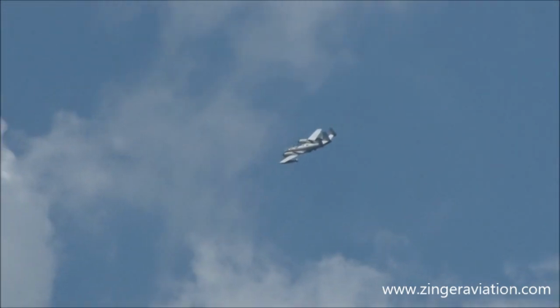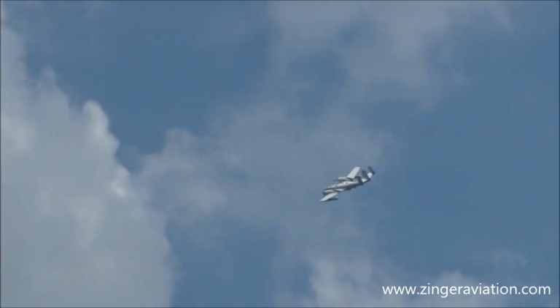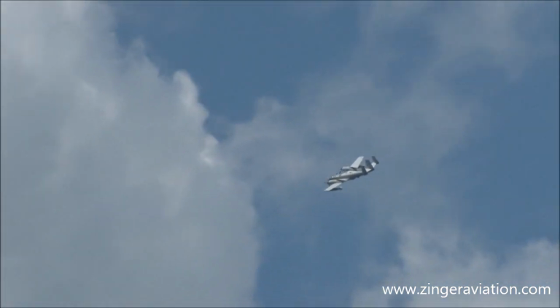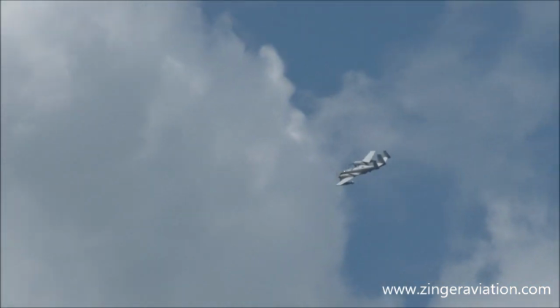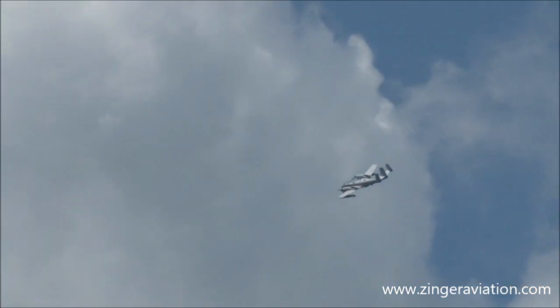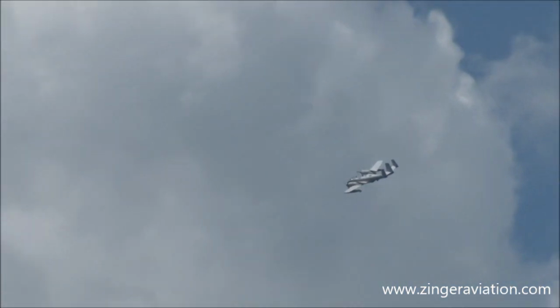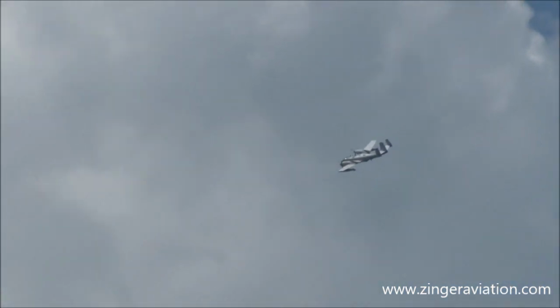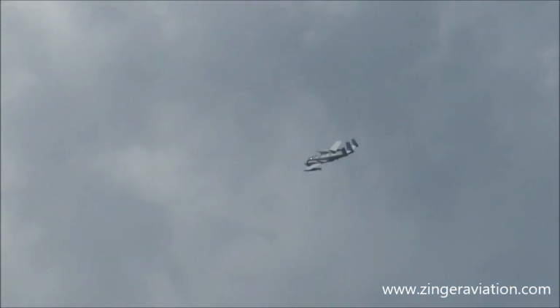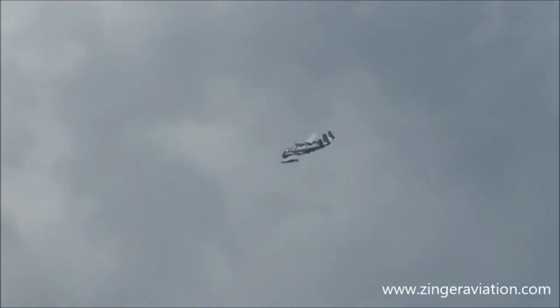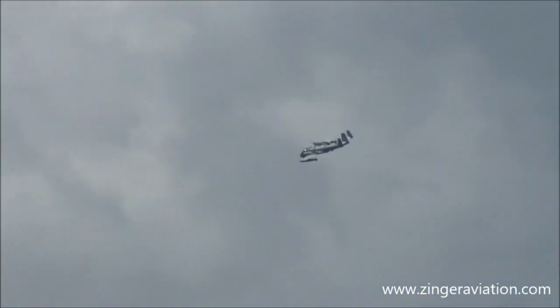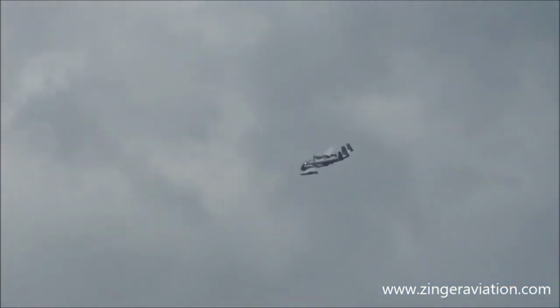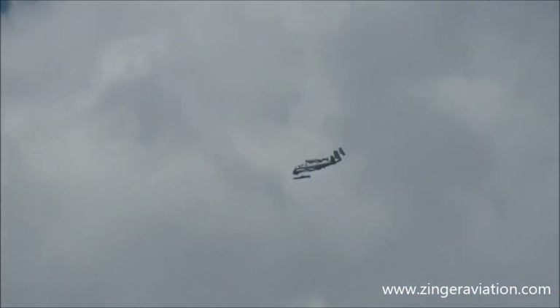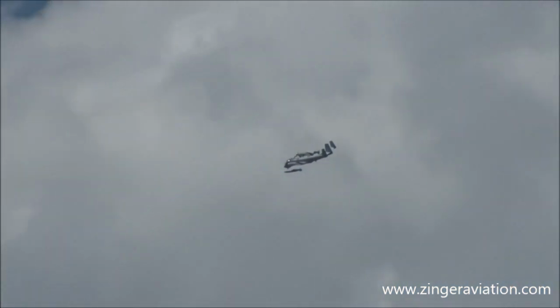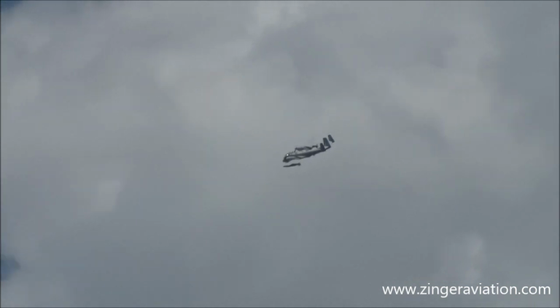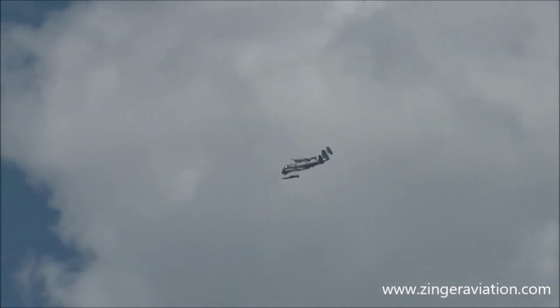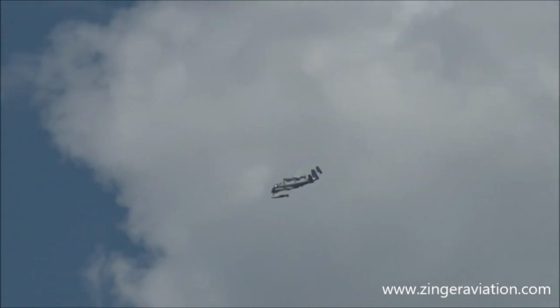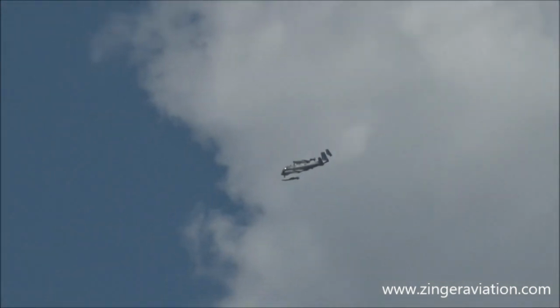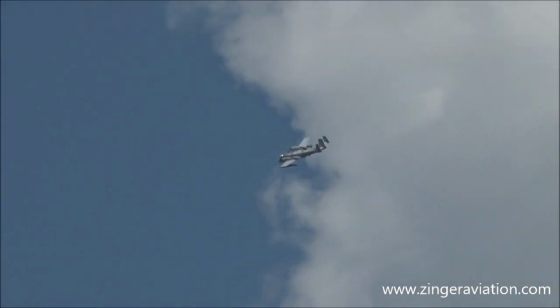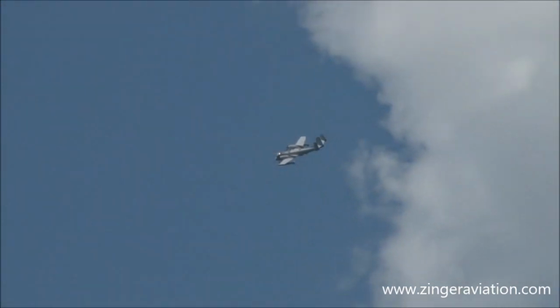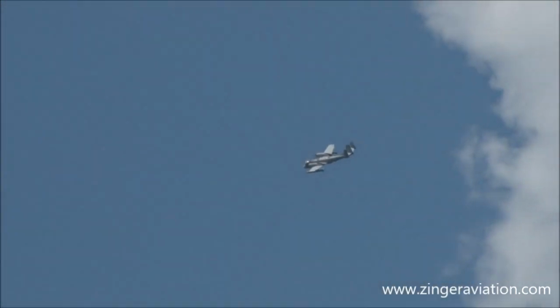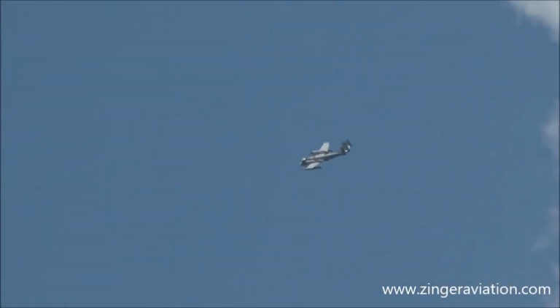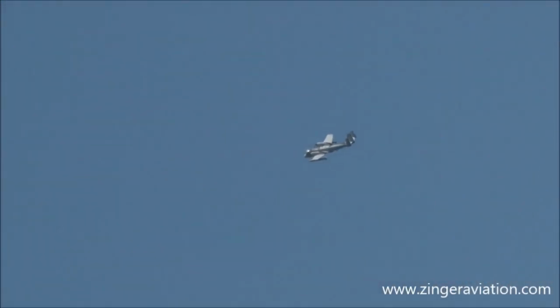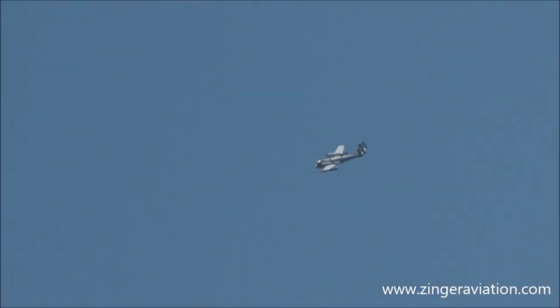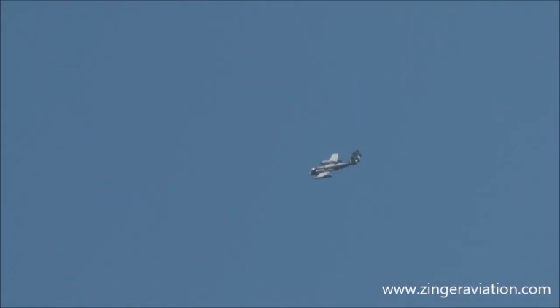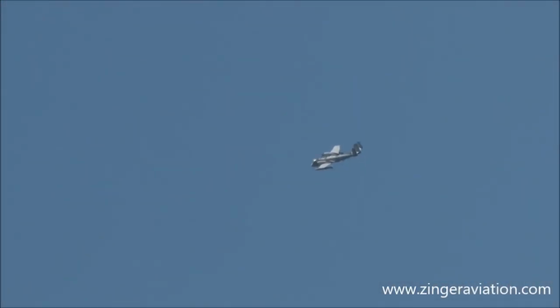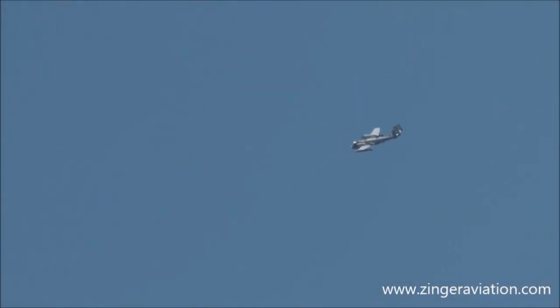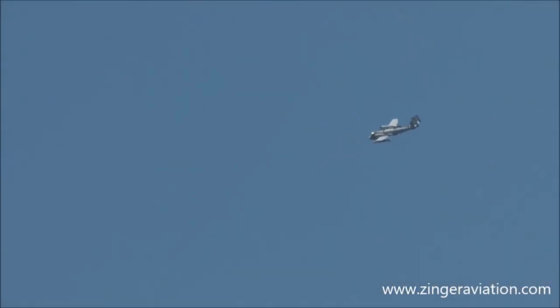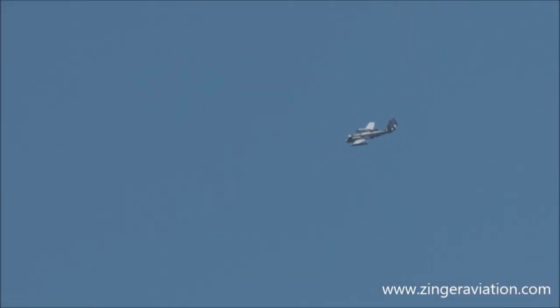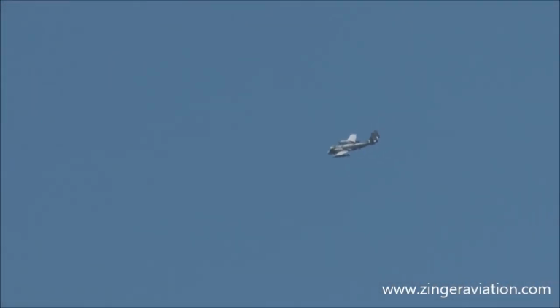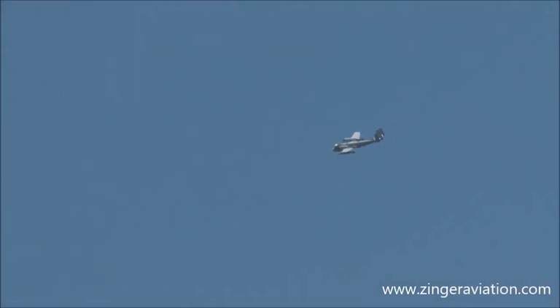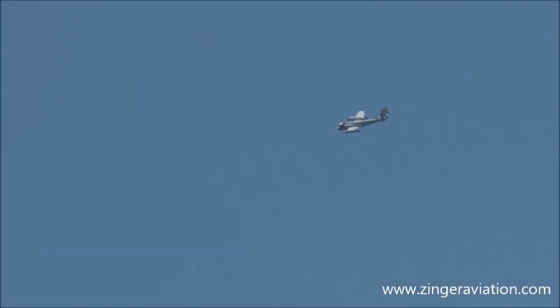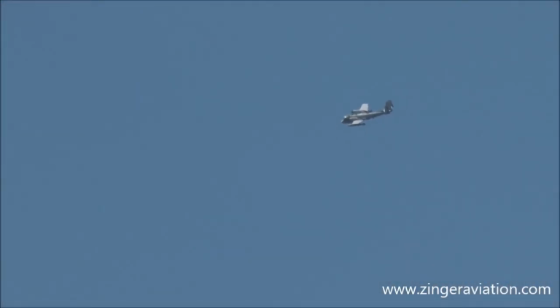Did you notice how quiet it was? Sneaky, sneaky. Trademark of the OV-1 Mohawk.